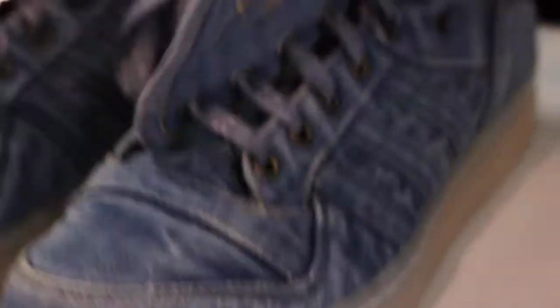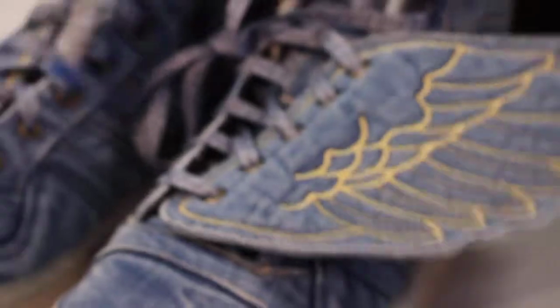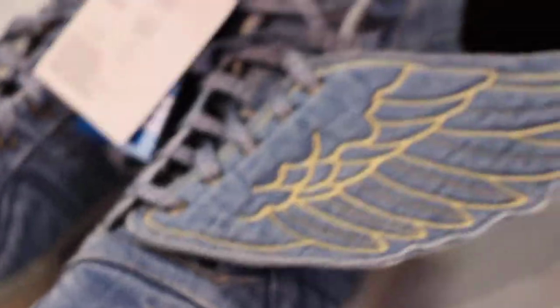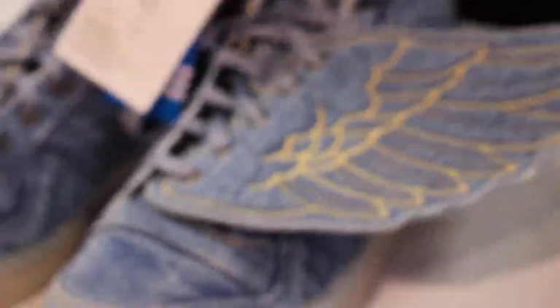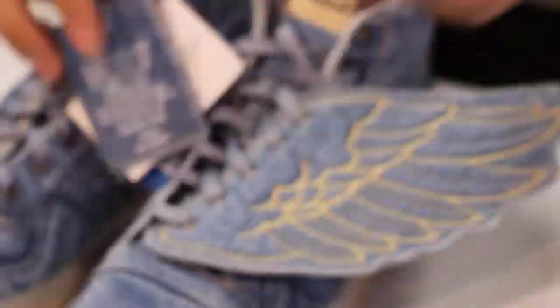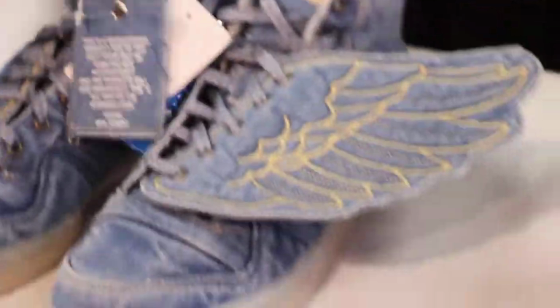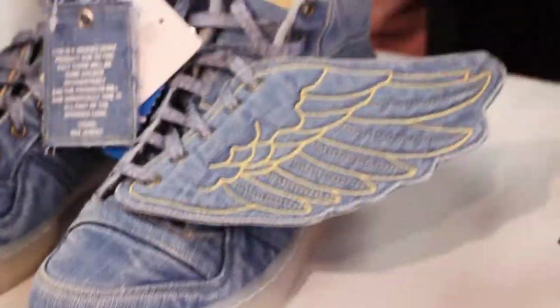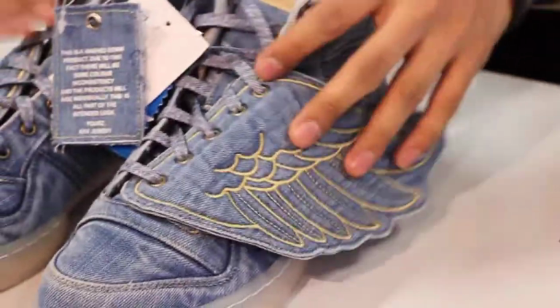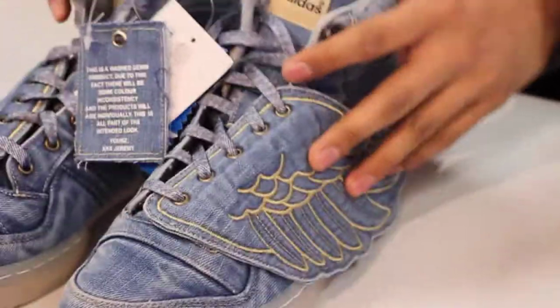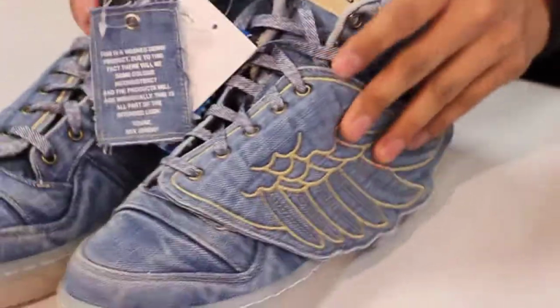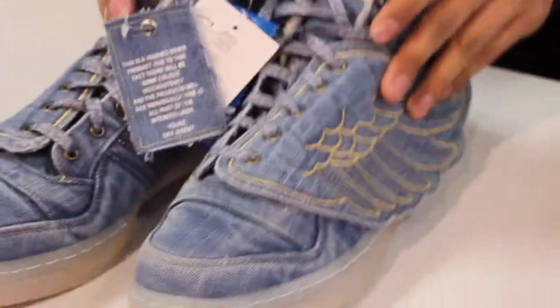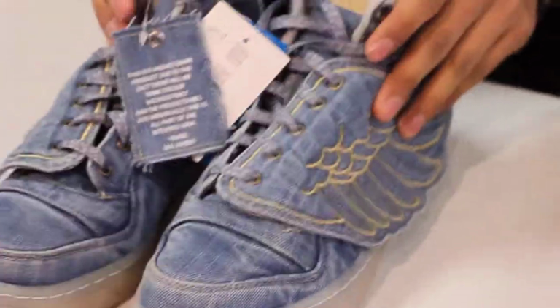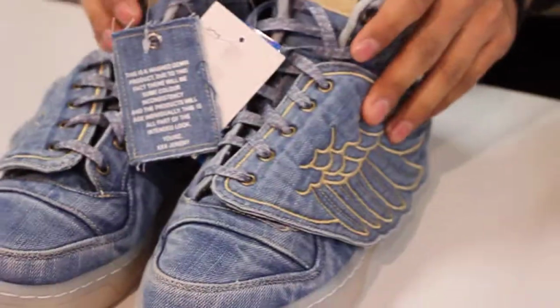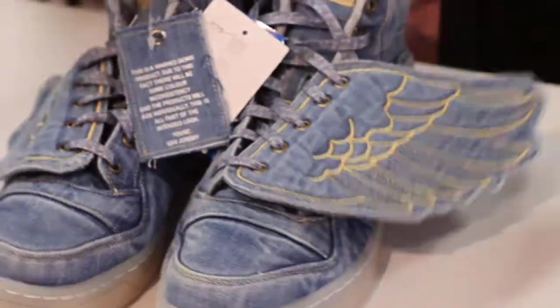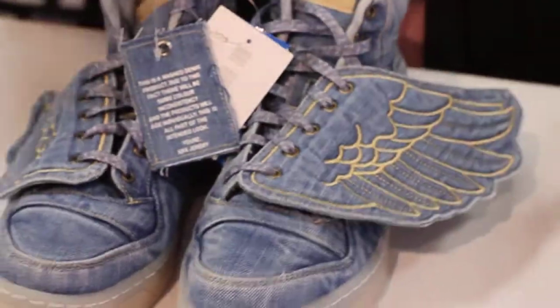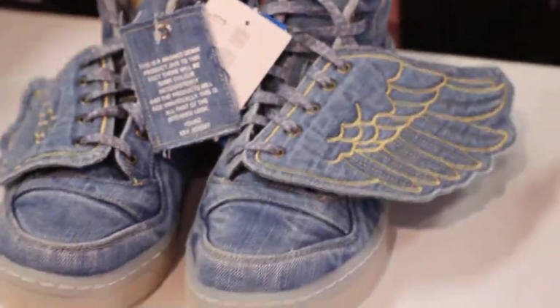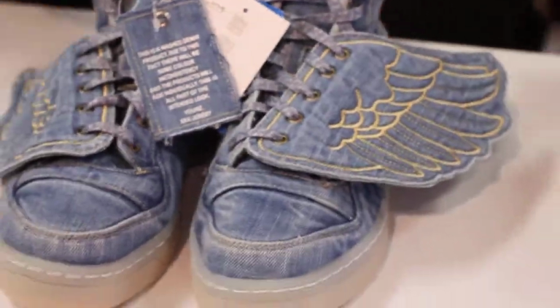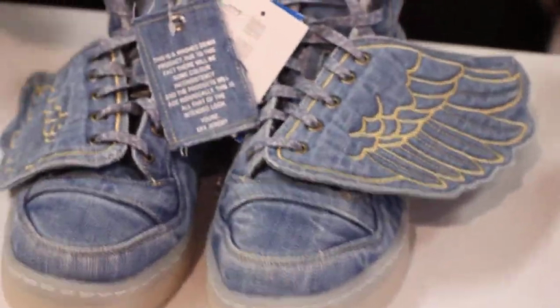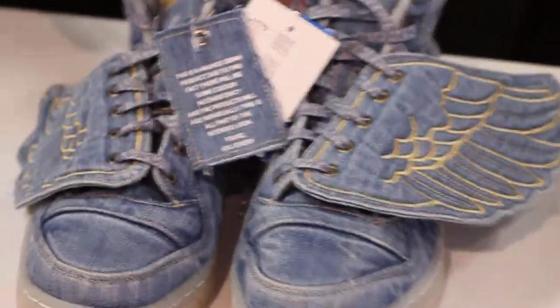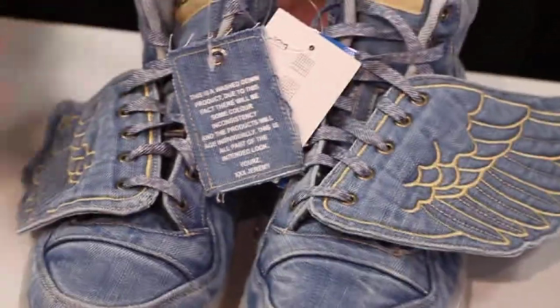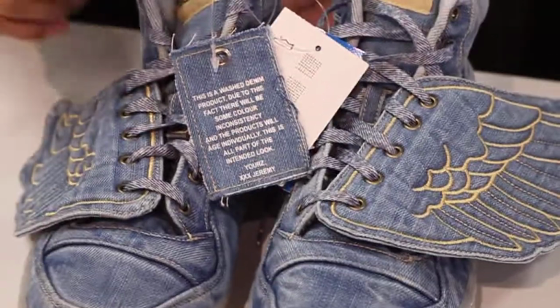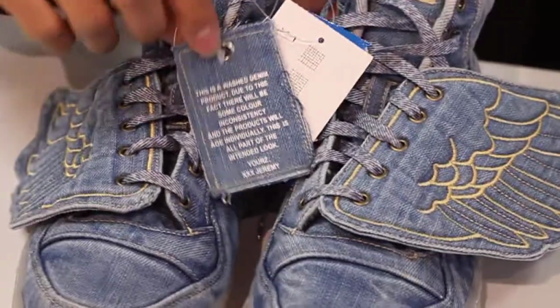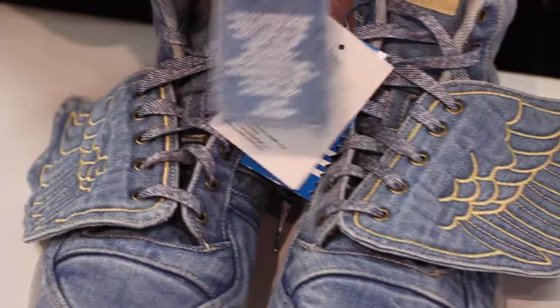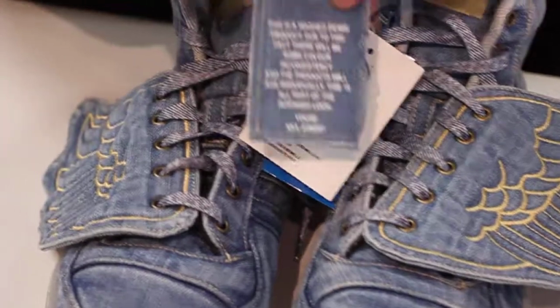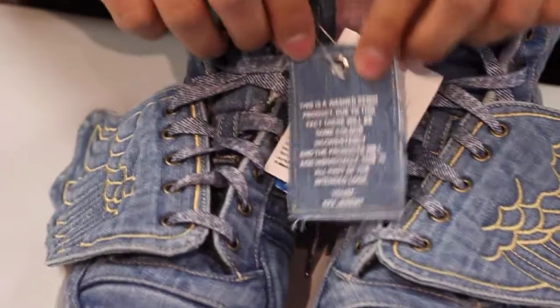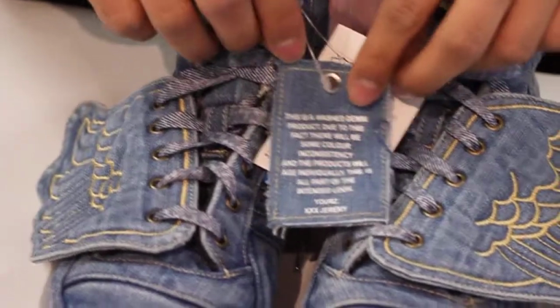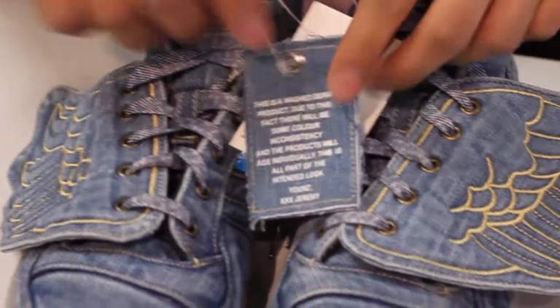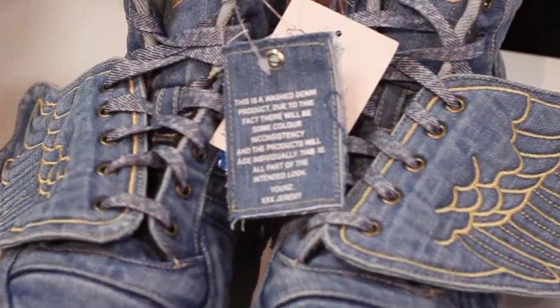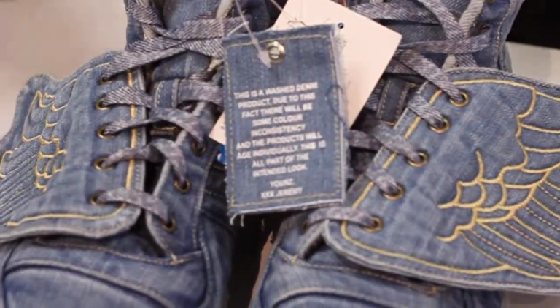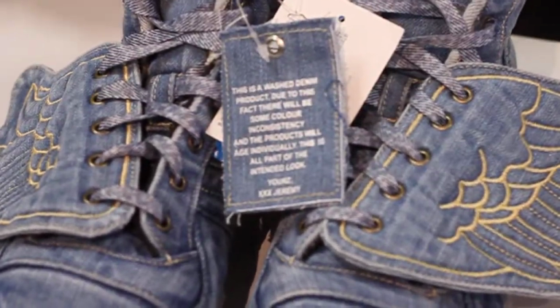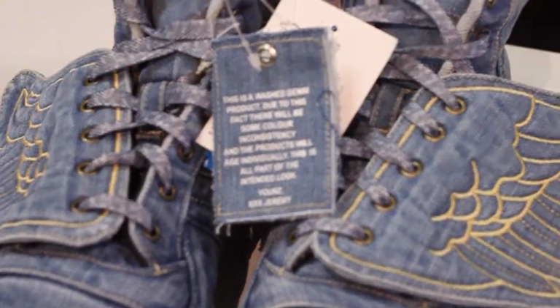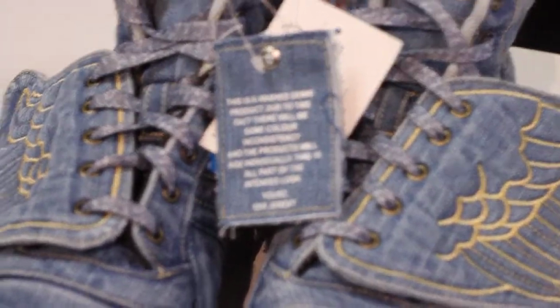The cool fact about the shoe is that the more you wear them, the more the shoe bleeds — it loses its color. You can see on the tag right here, it explains everything.